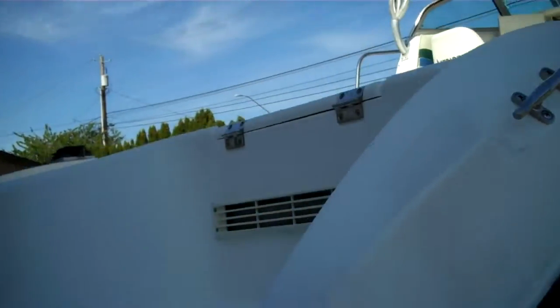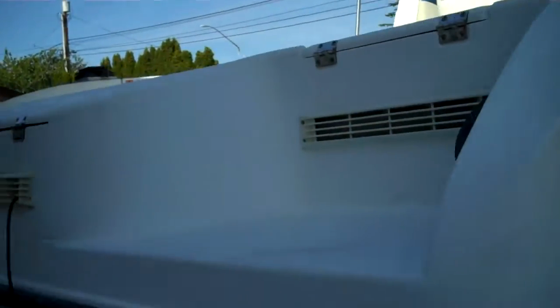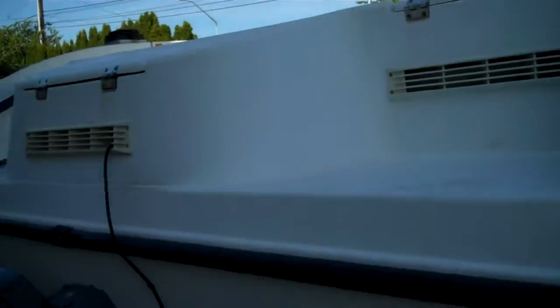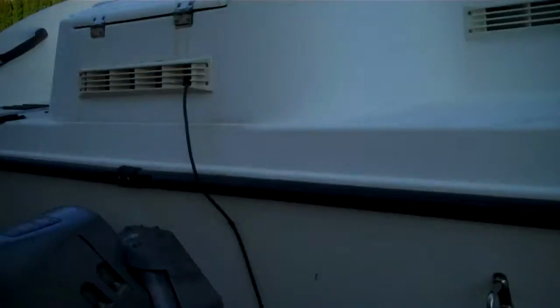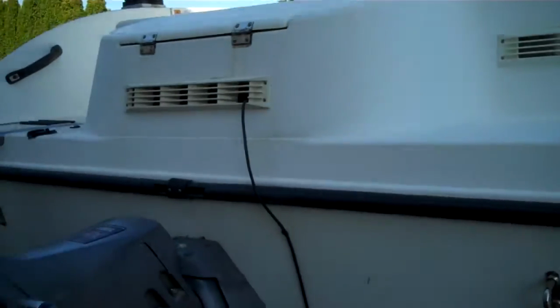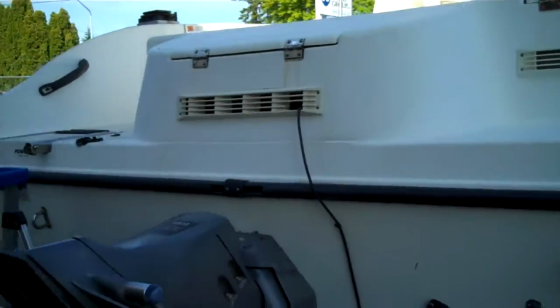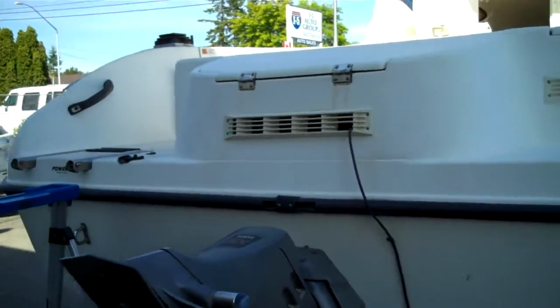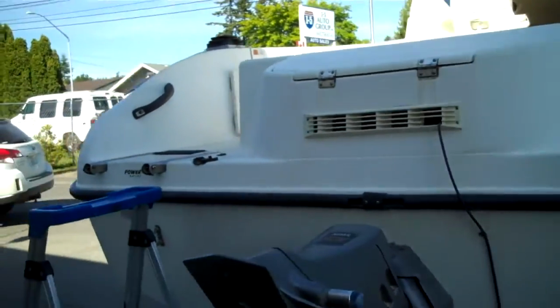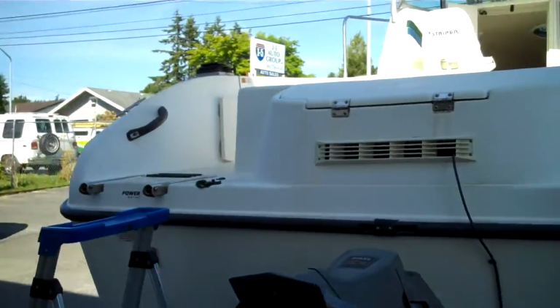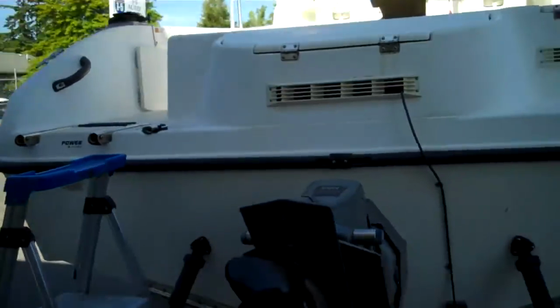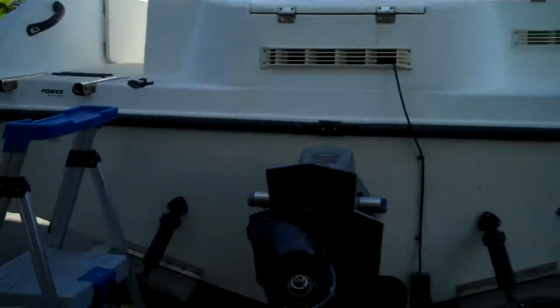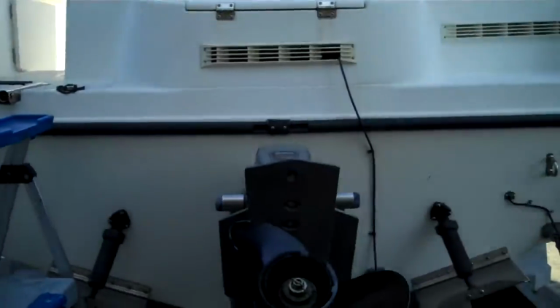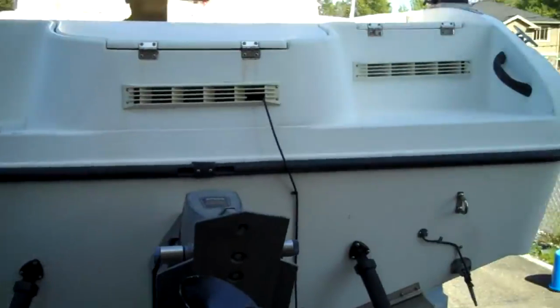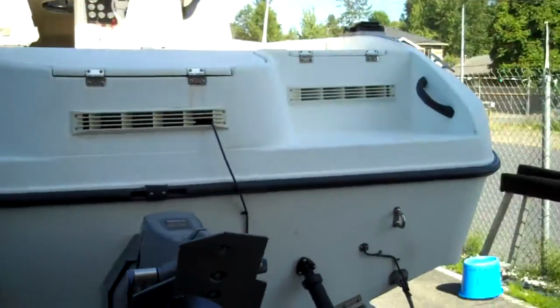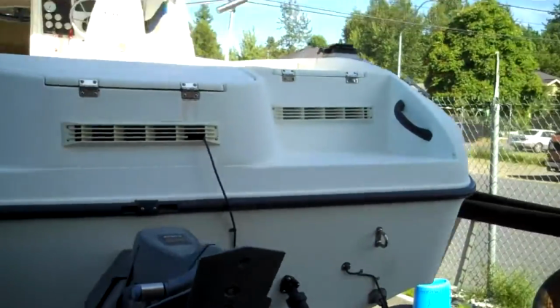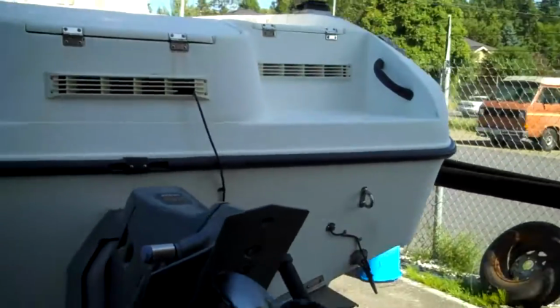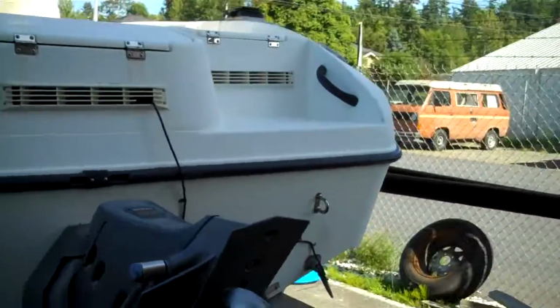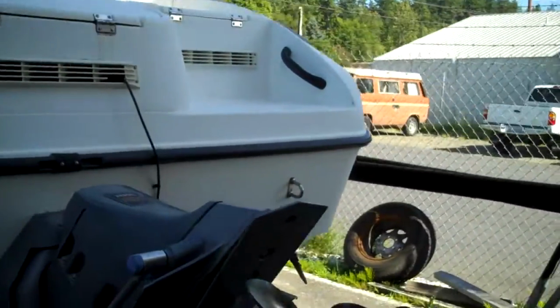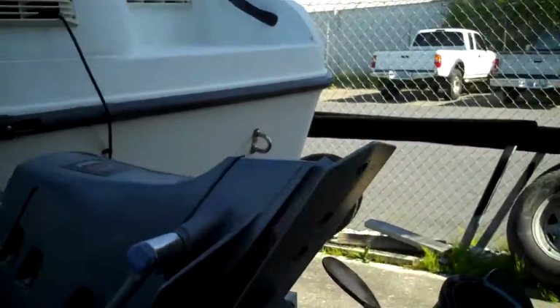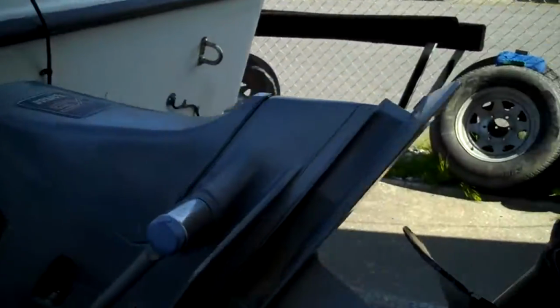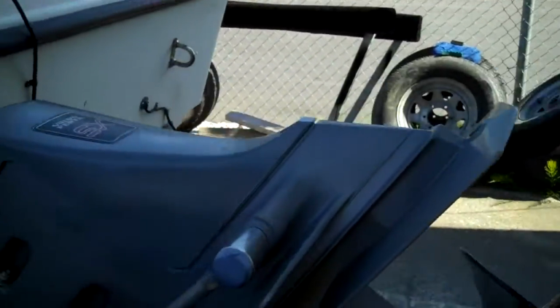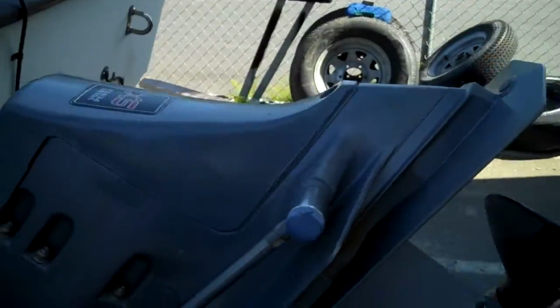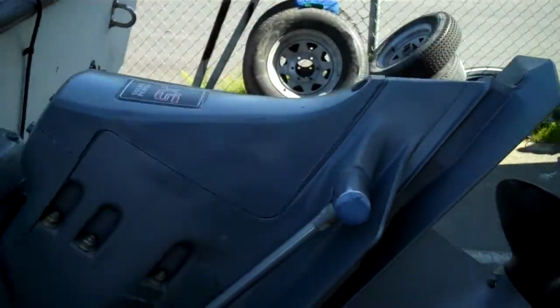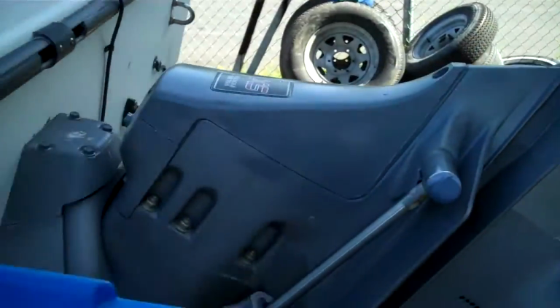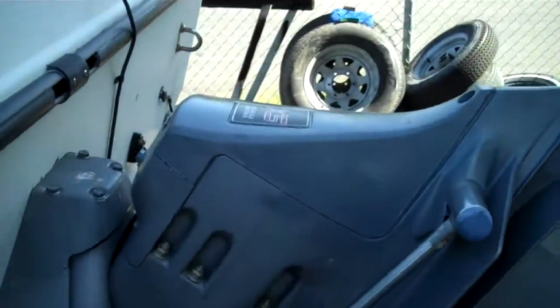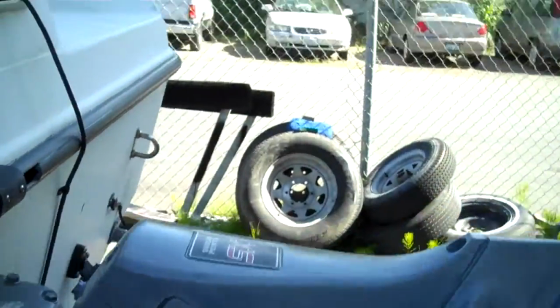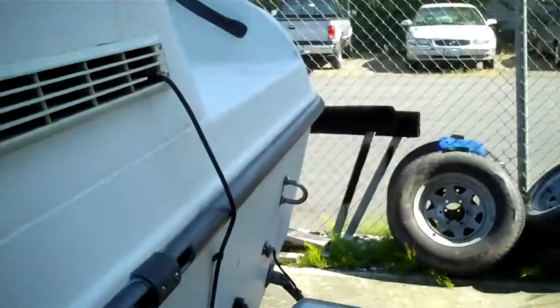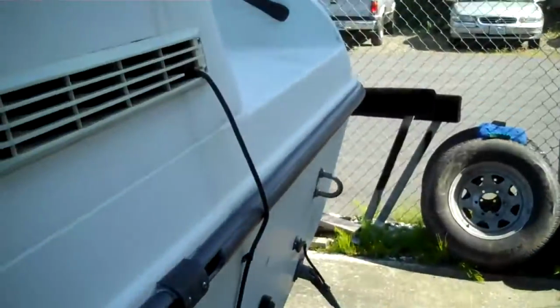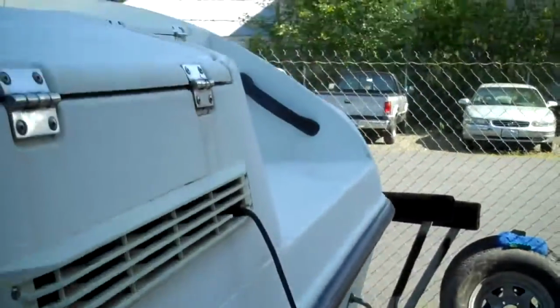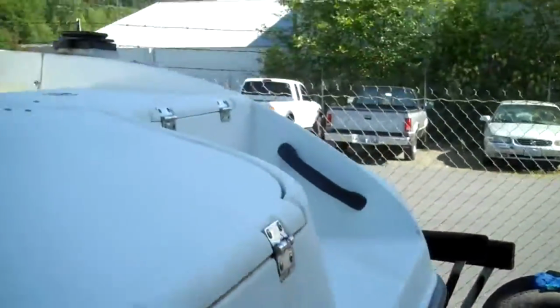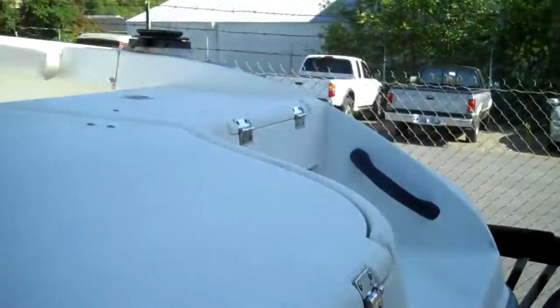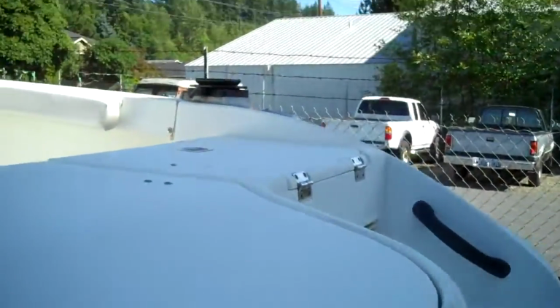It's running a Volvo Penta 5-liter SX outdrive. There's the outdrive — SX.